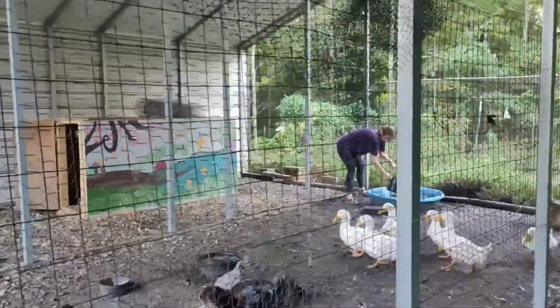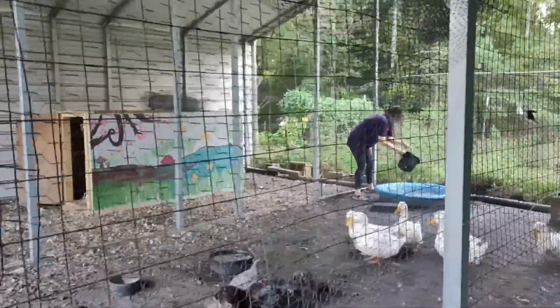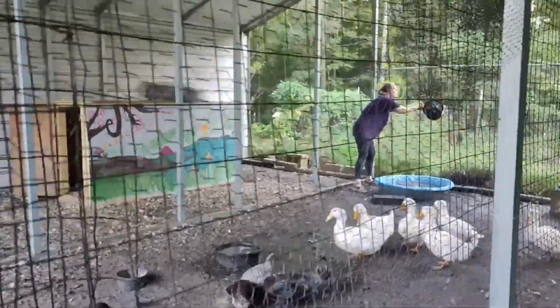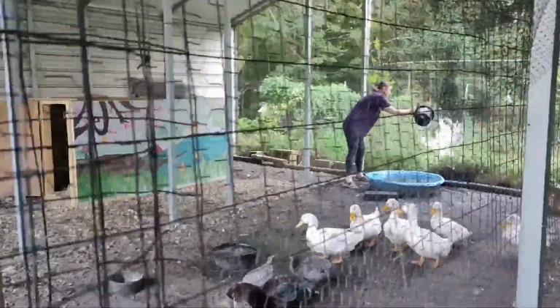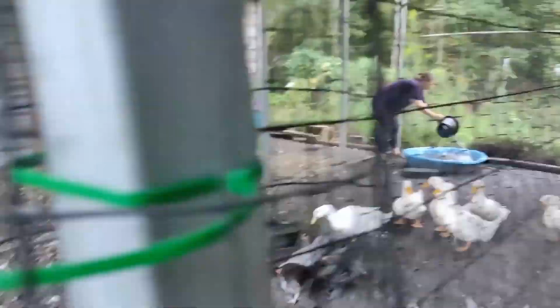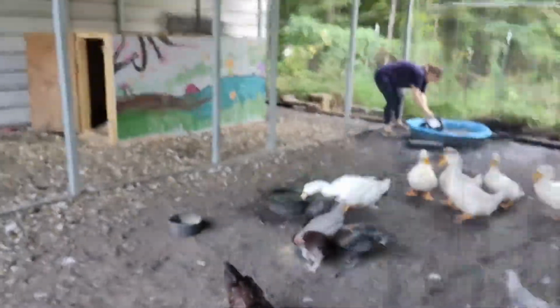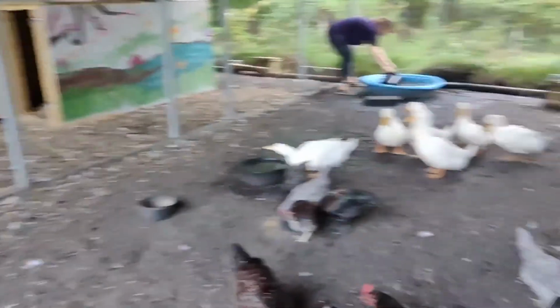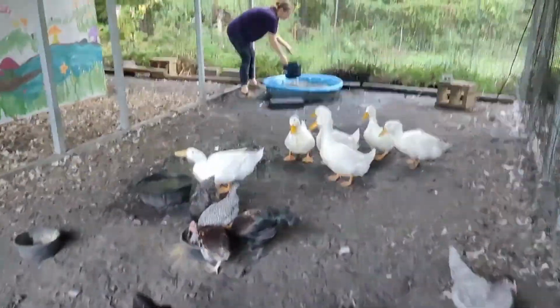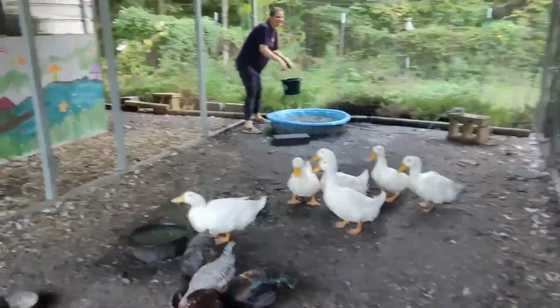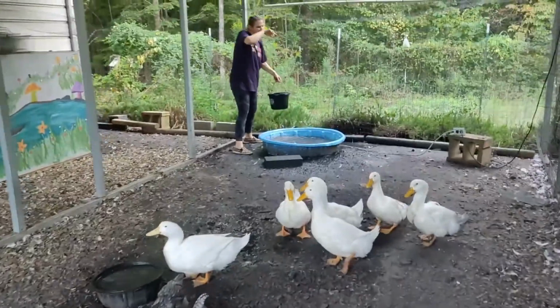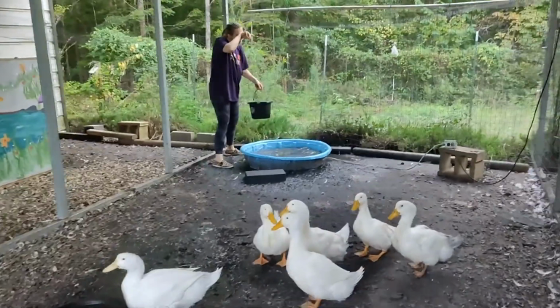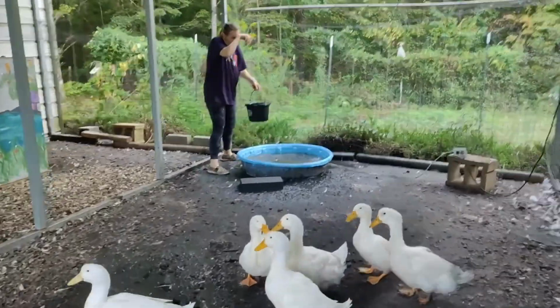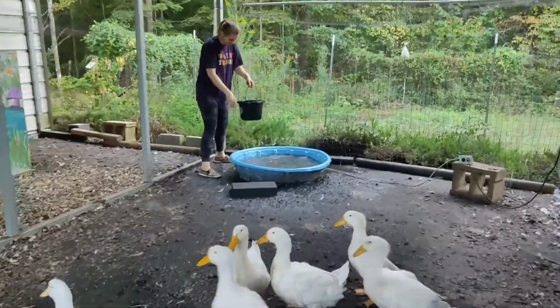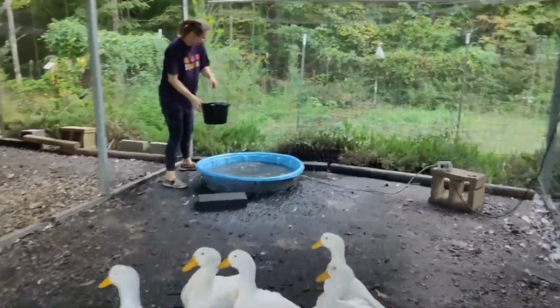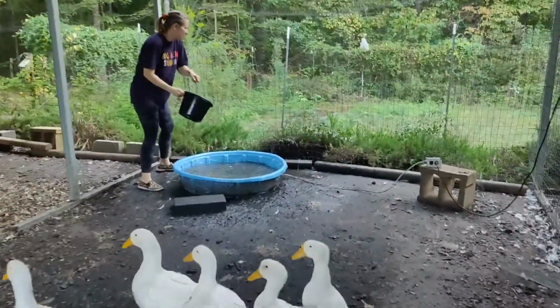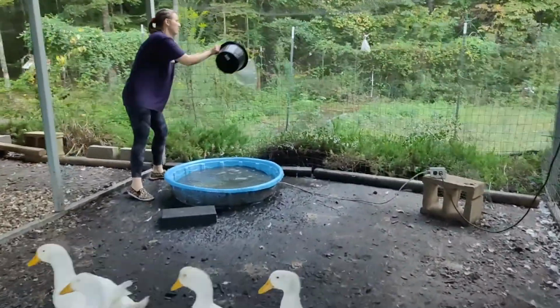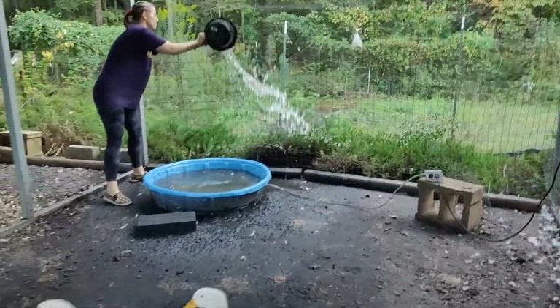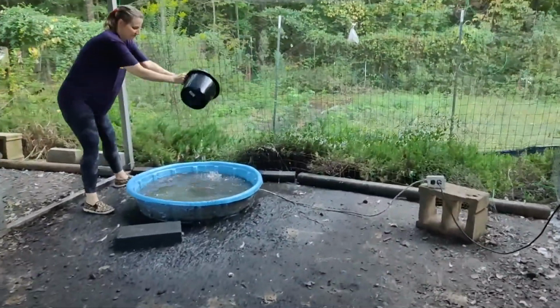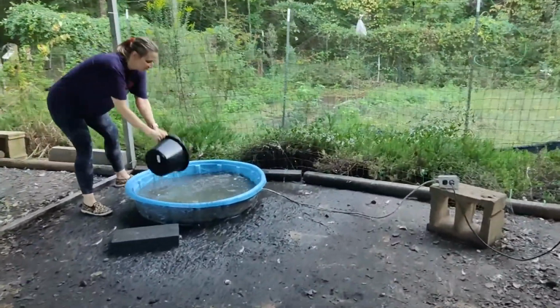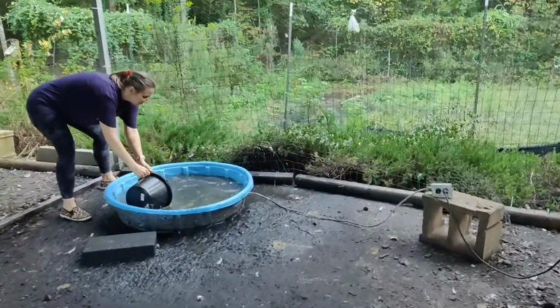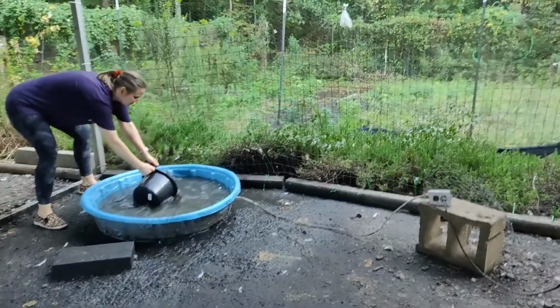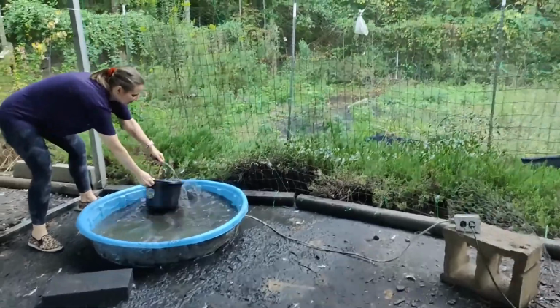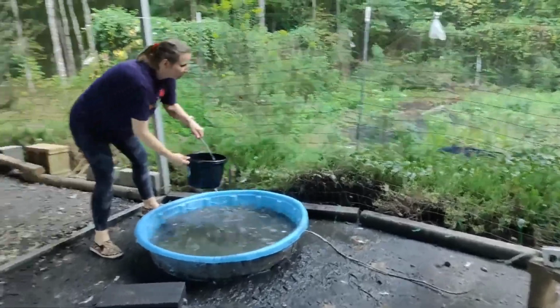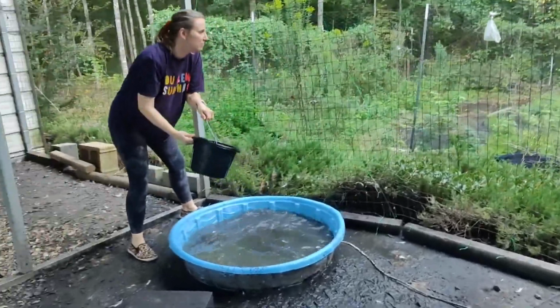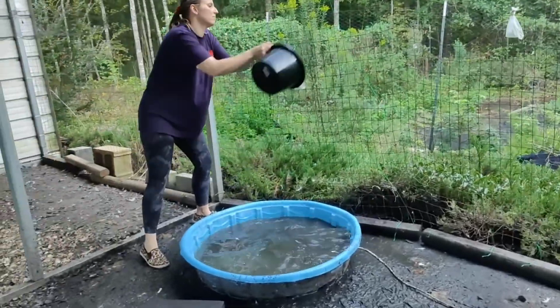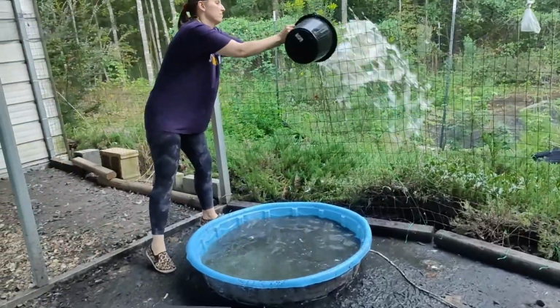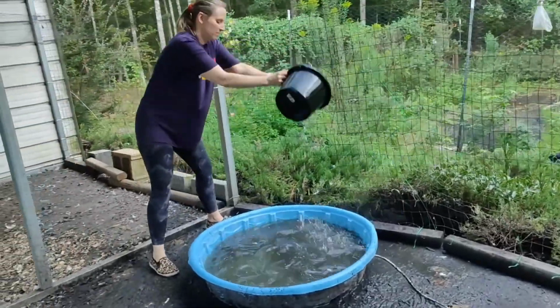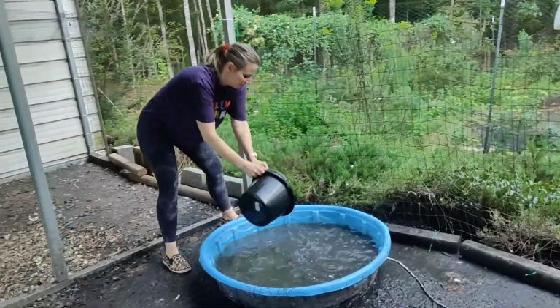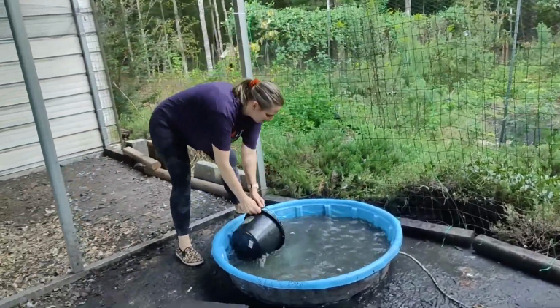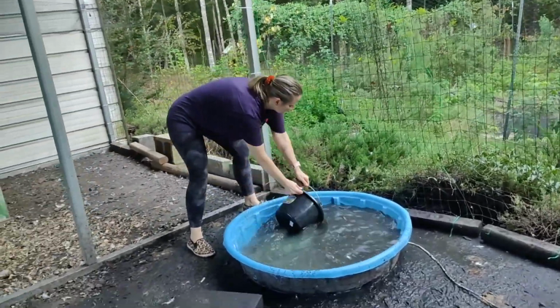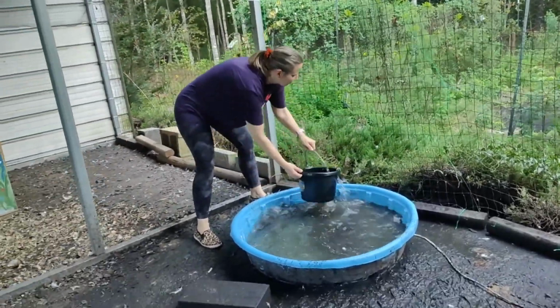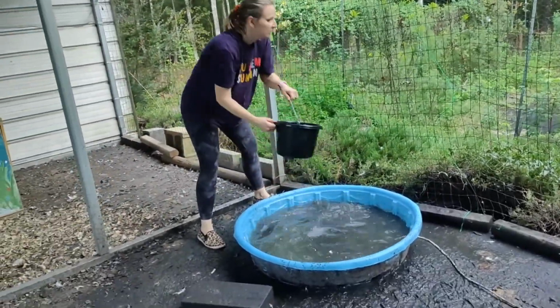I only add it to the nighttime water because that's the water they drink in the morning and mid-afternoon. I change that water and they just get fresh water, and then I add the oregano once again in the evening.